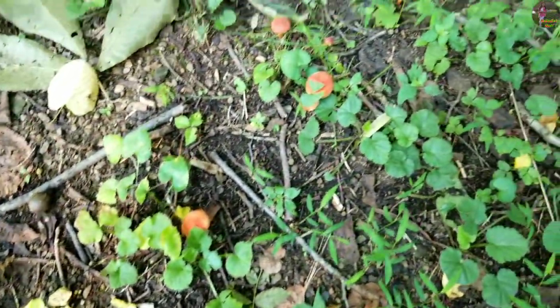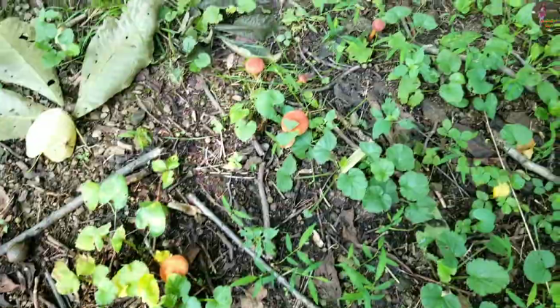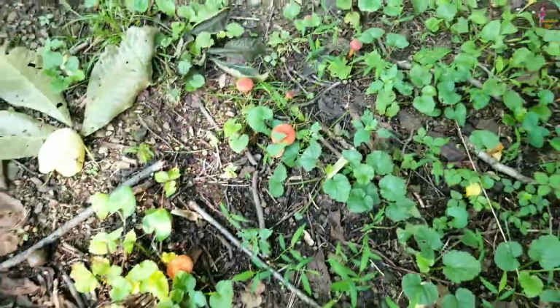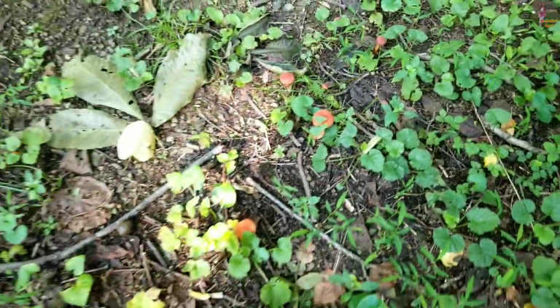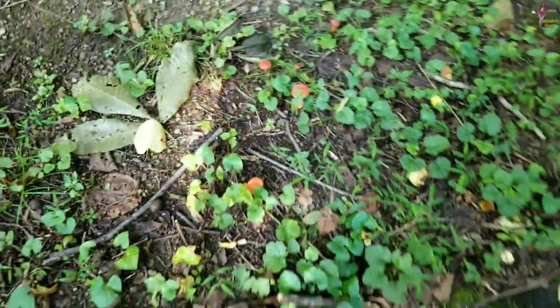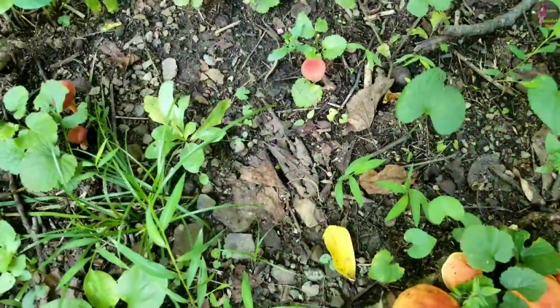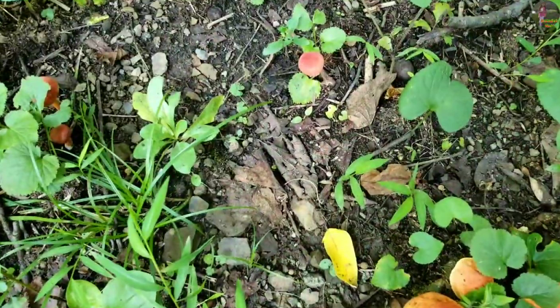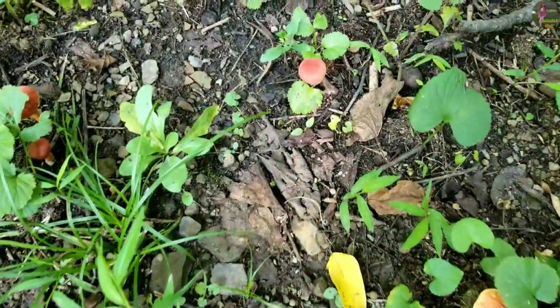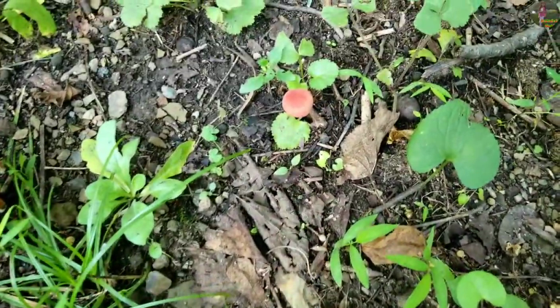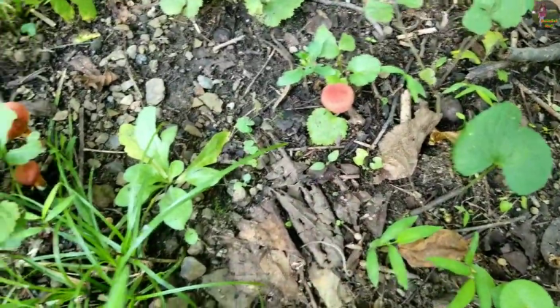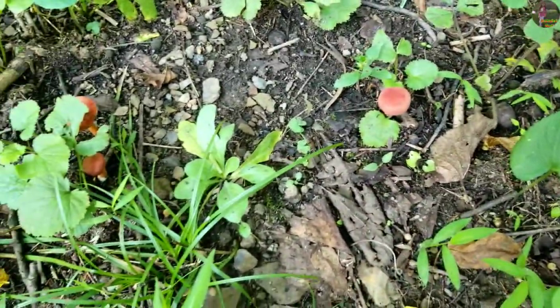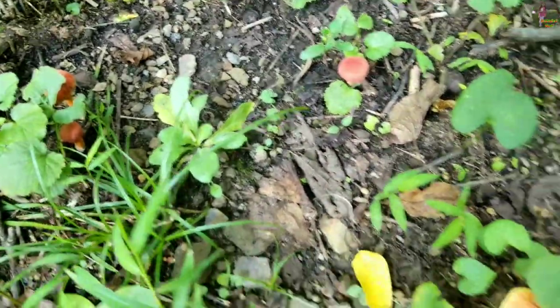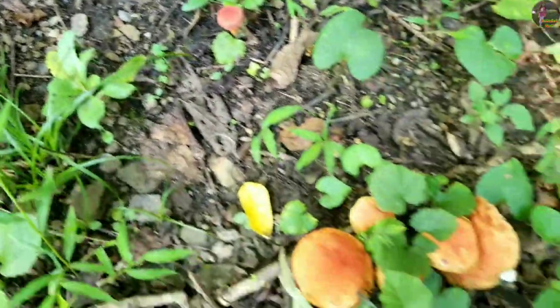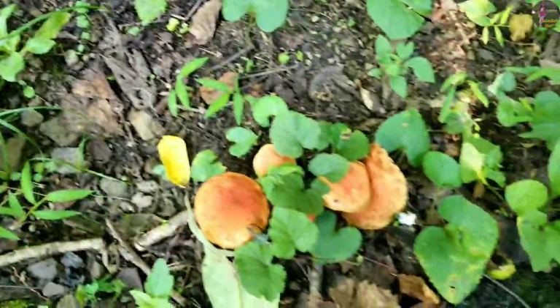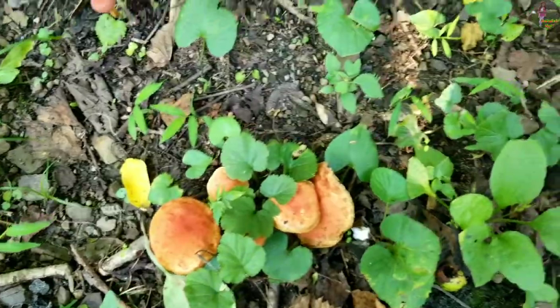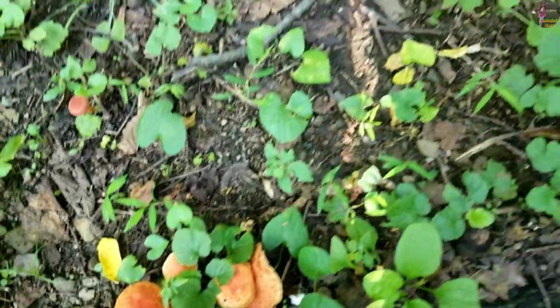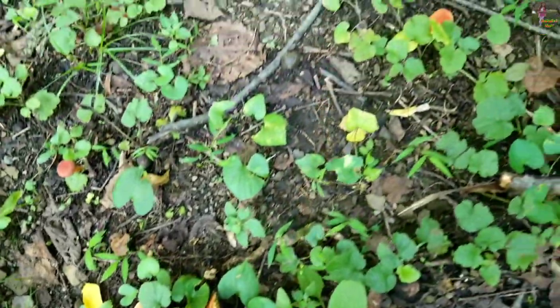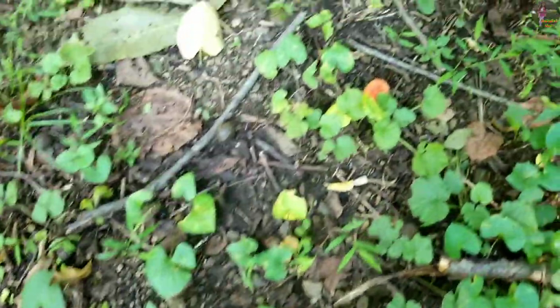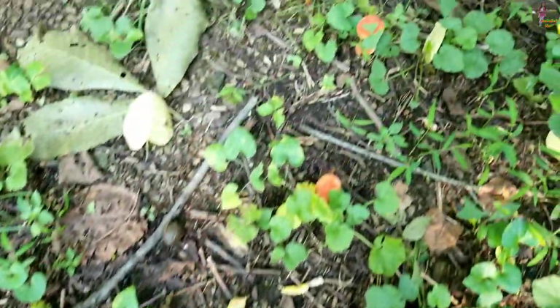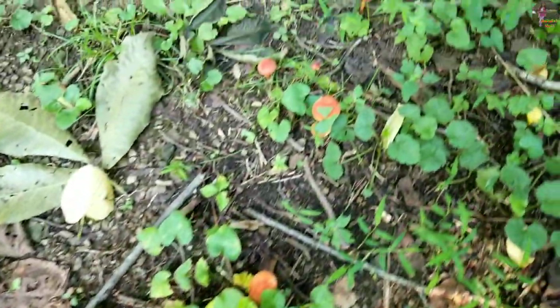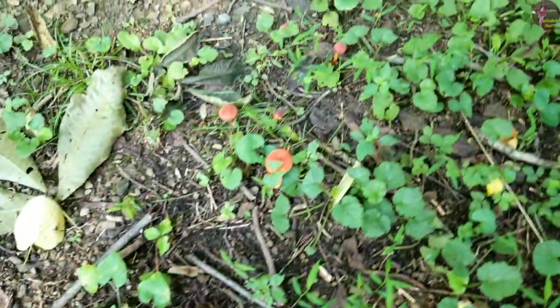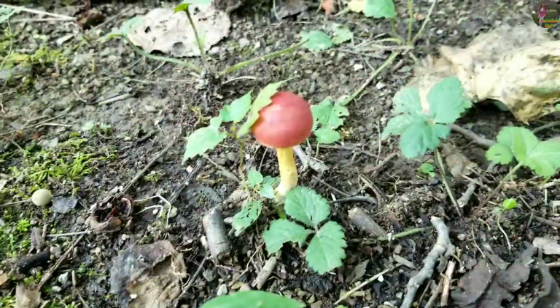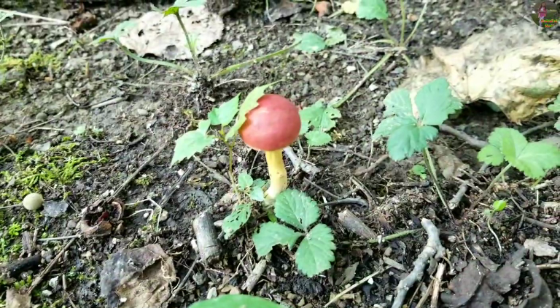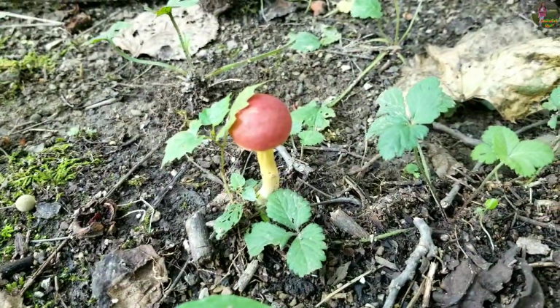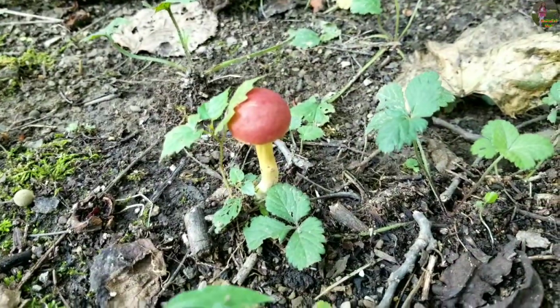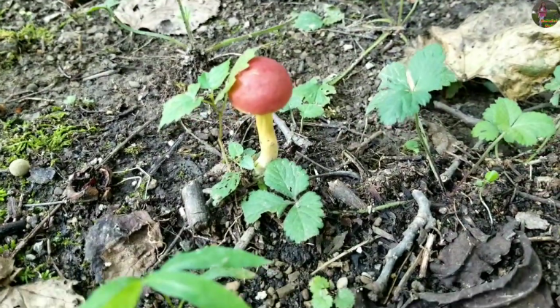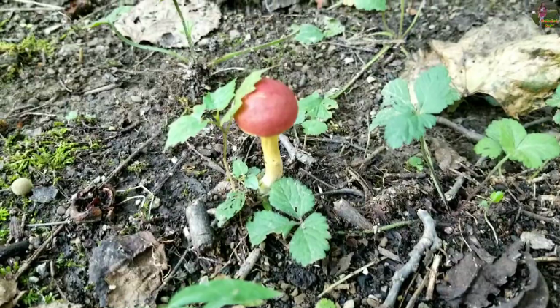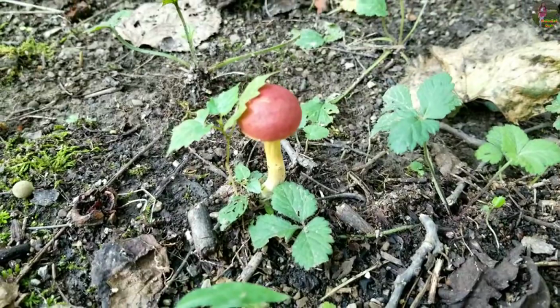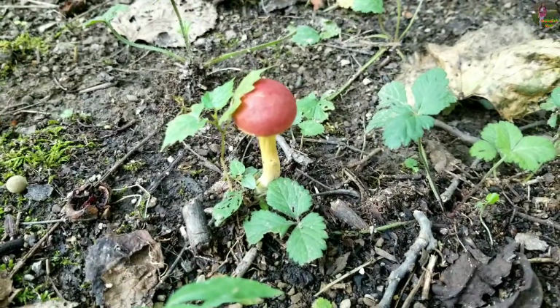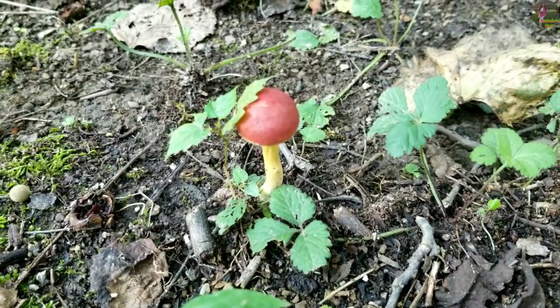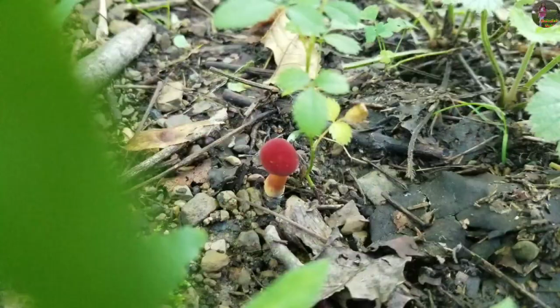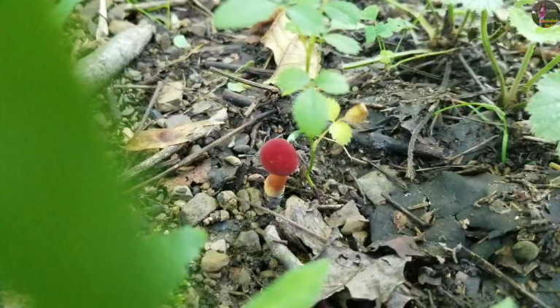The stem size of it is 3 to 9 centimeters tall and the cap size is 3 to 8 millimeters. And the scientific name is Leratiomyces ceres.